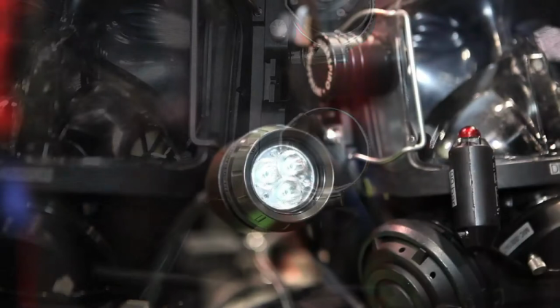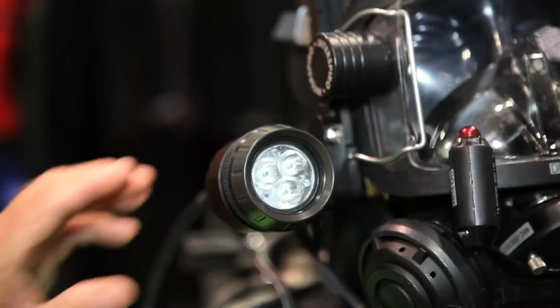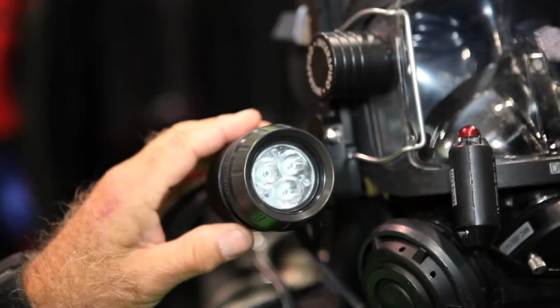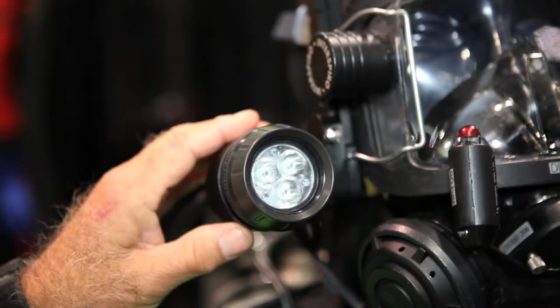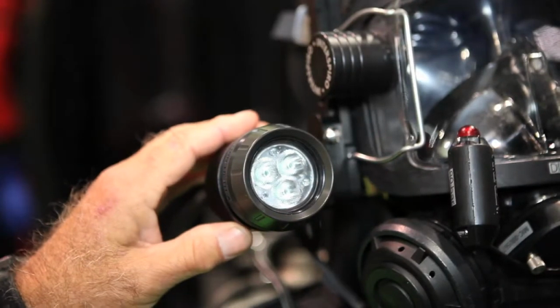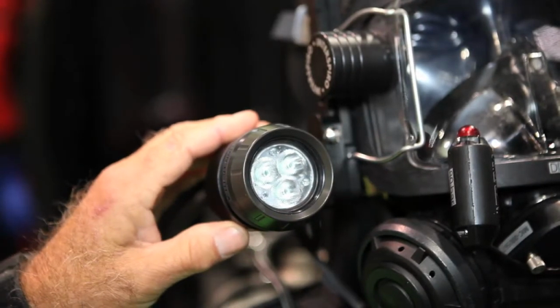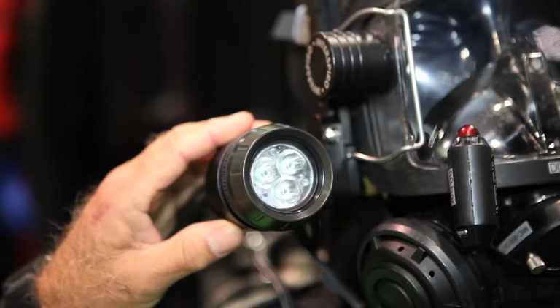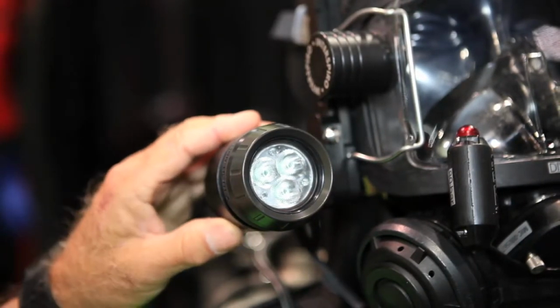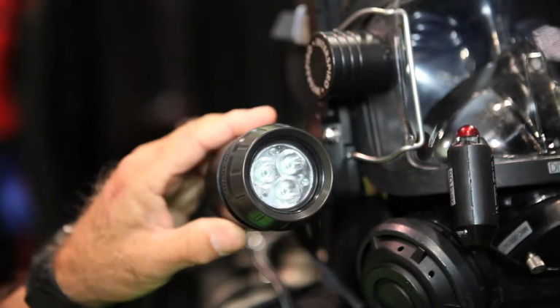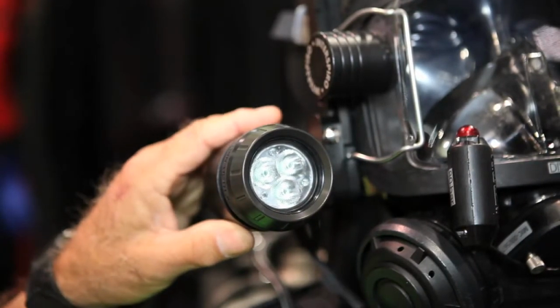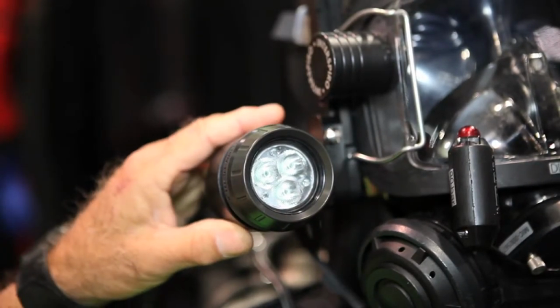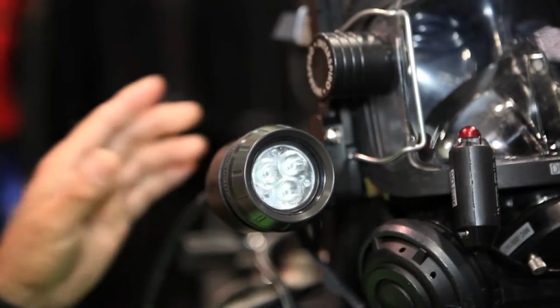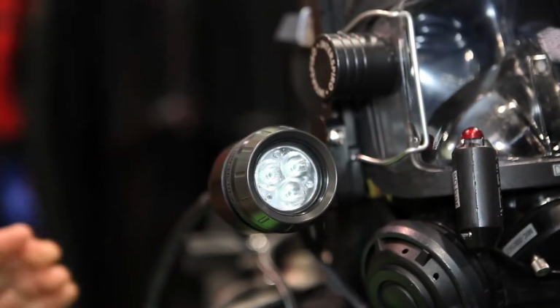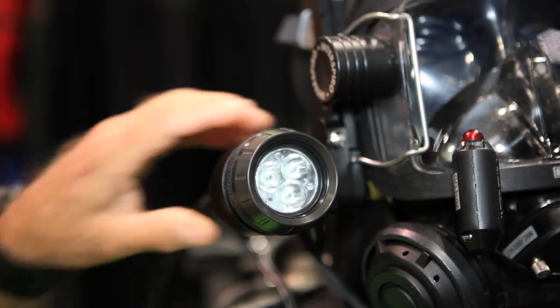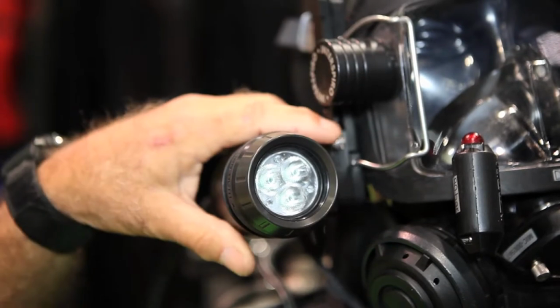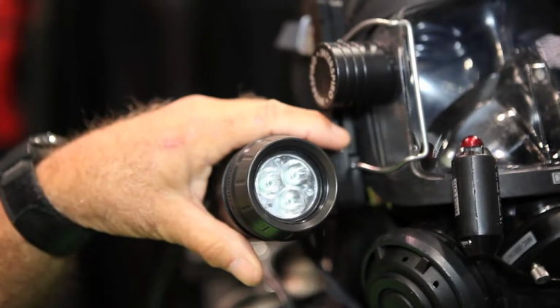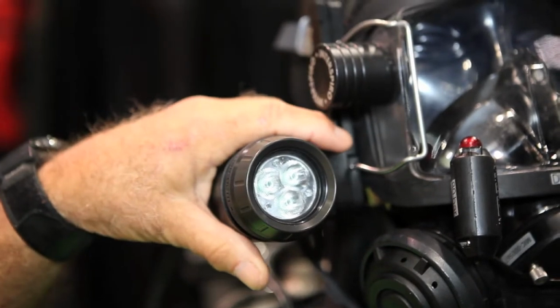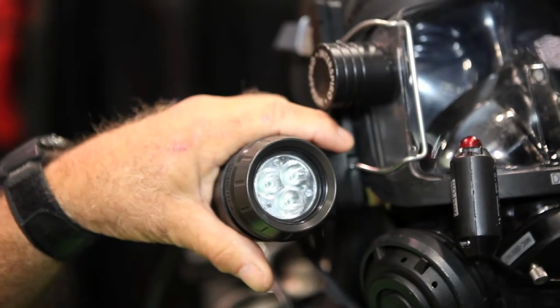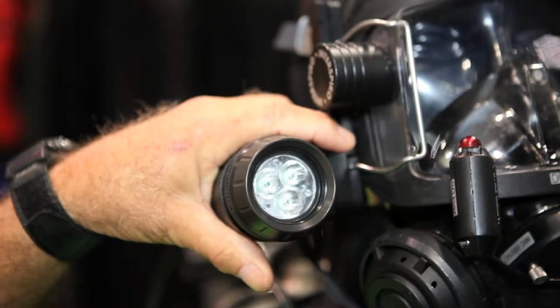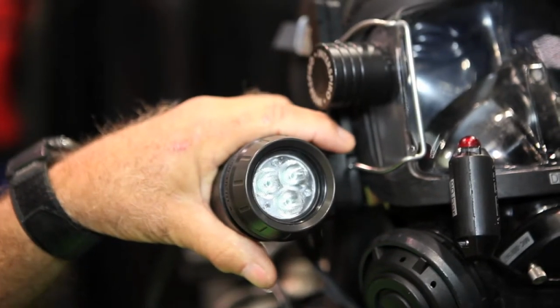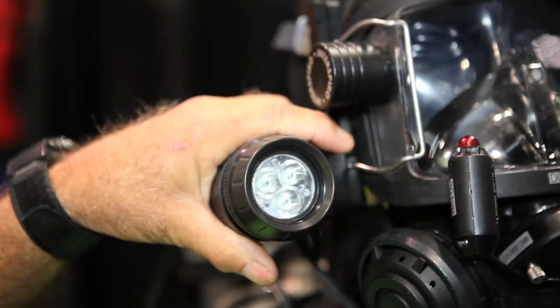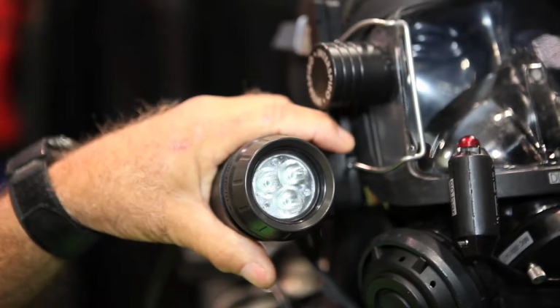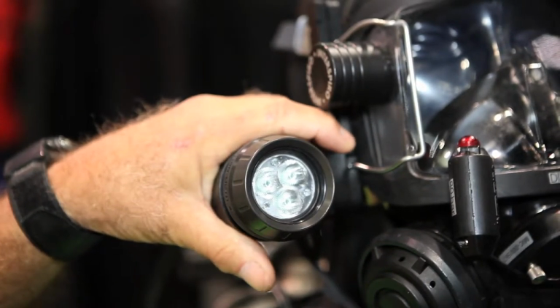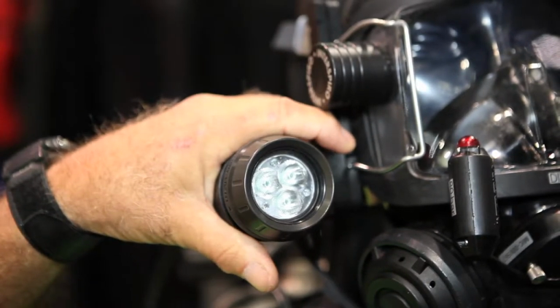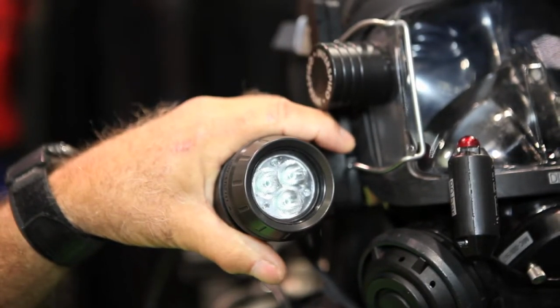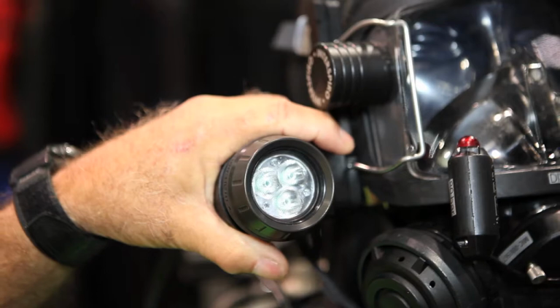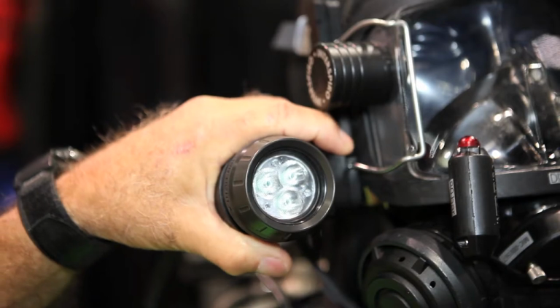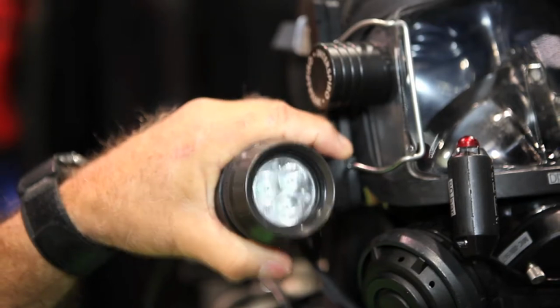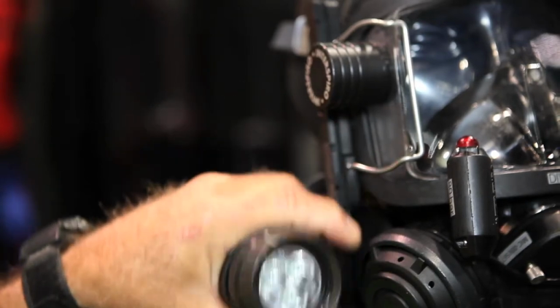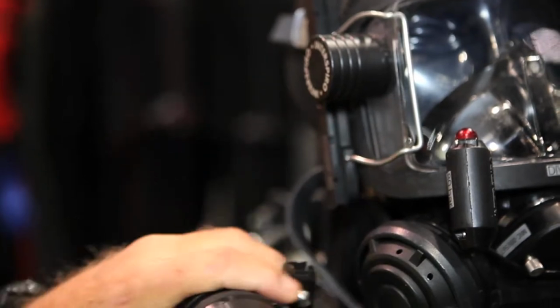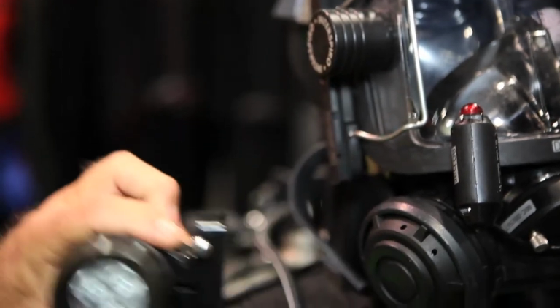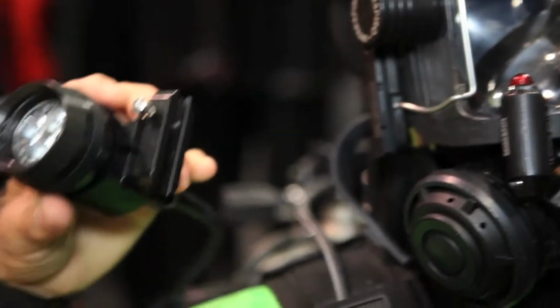This is a very high-end canister light. Some customers prefer inexpensive lights, while the military and some tech divers would go more for the really high-tech lights. I don't sell this light, but it just shows you the versatility of the system.